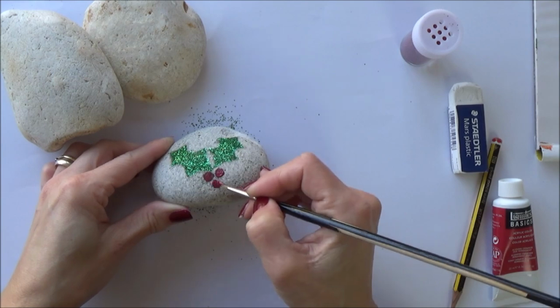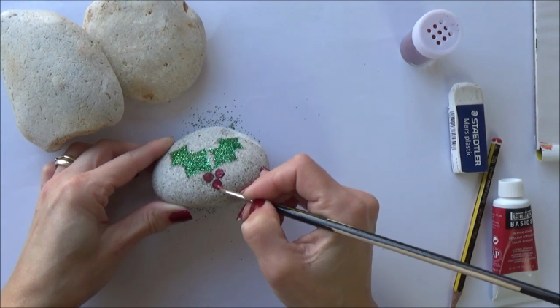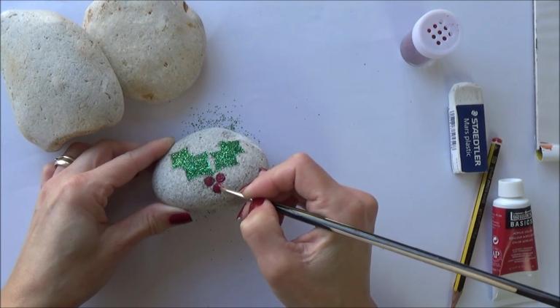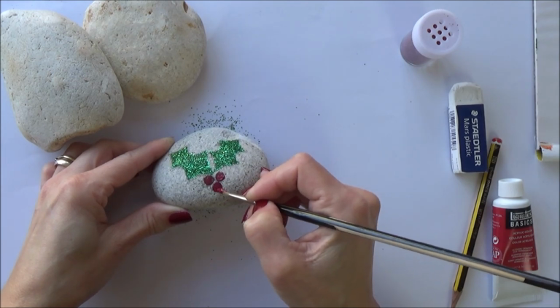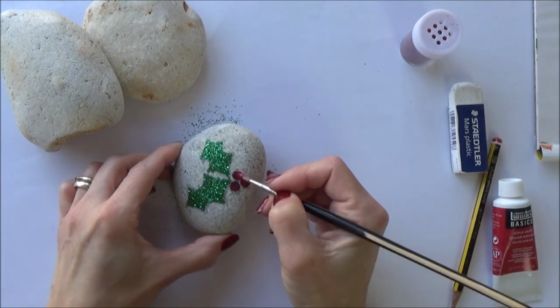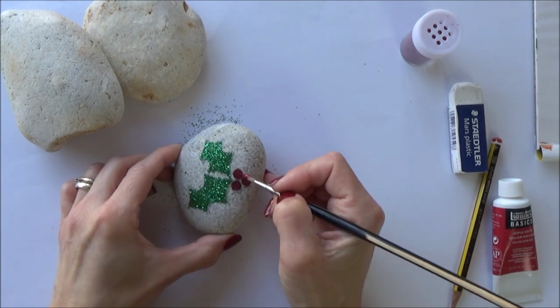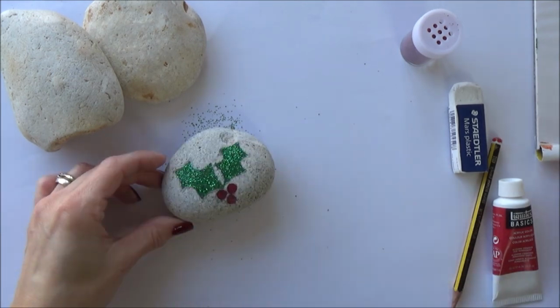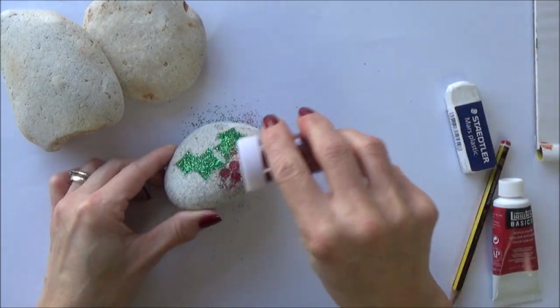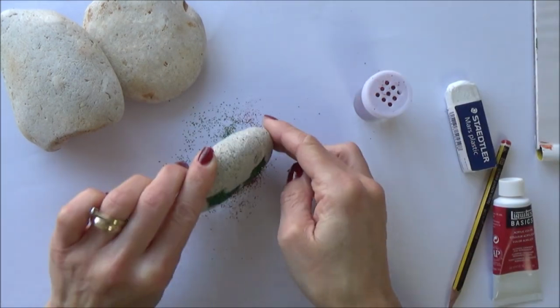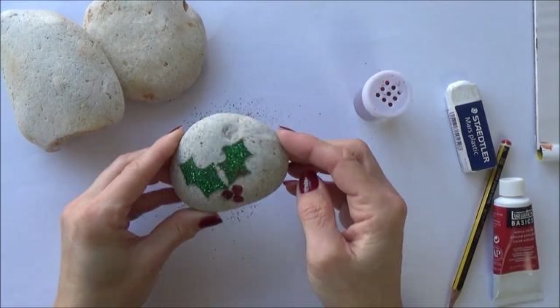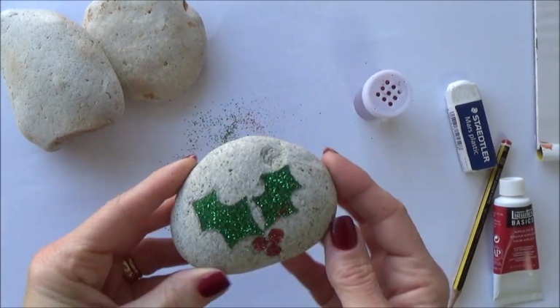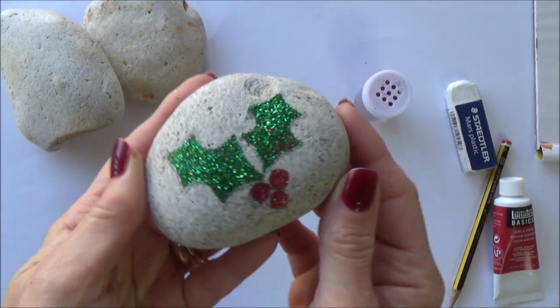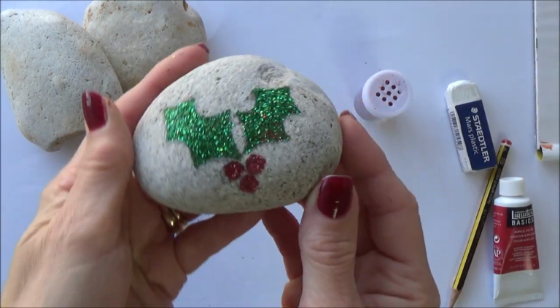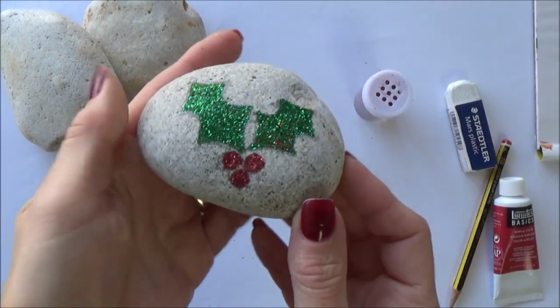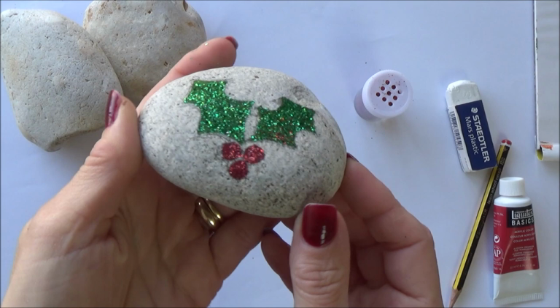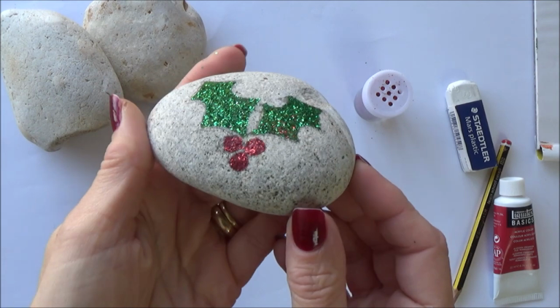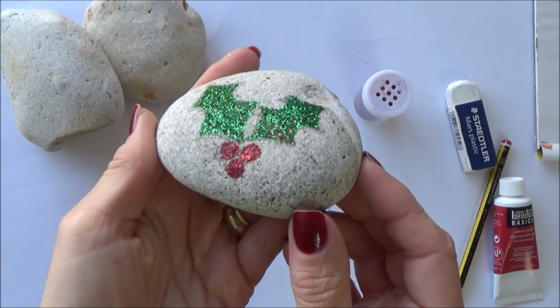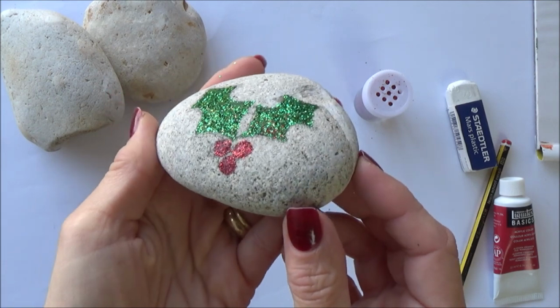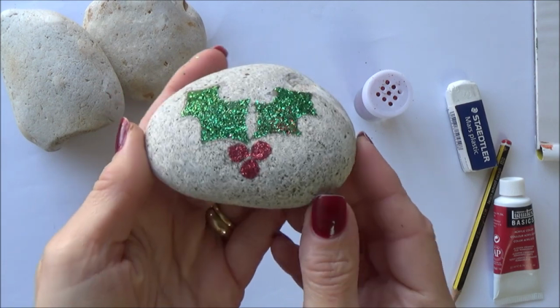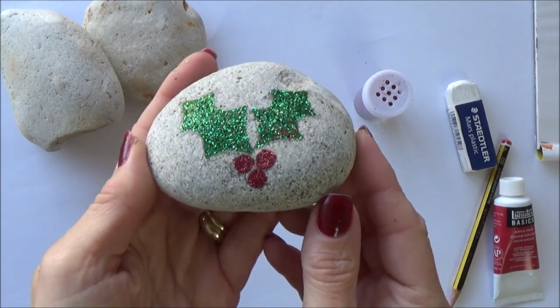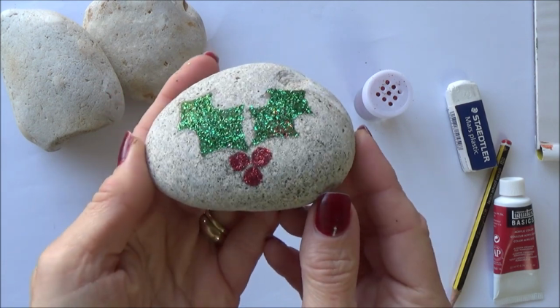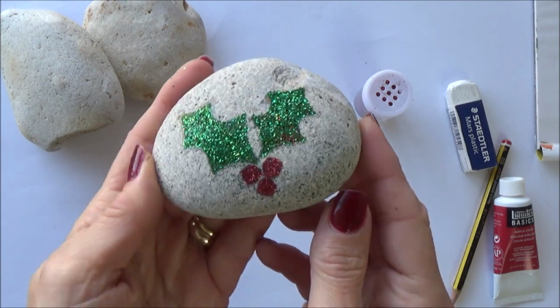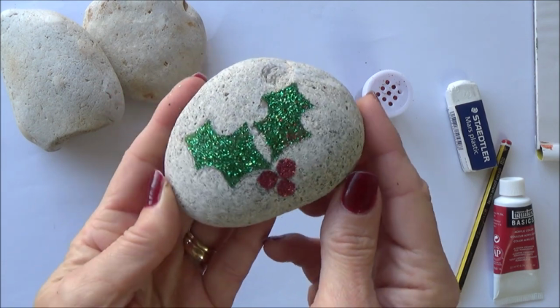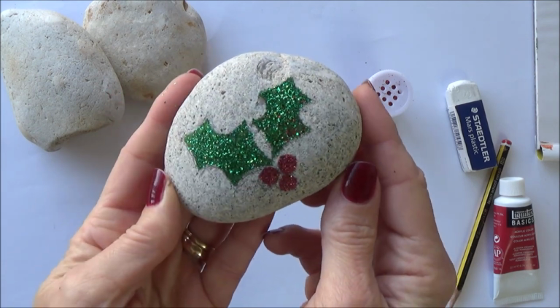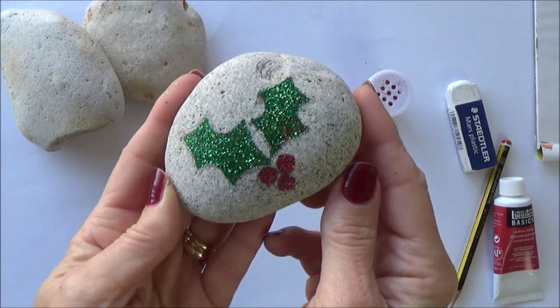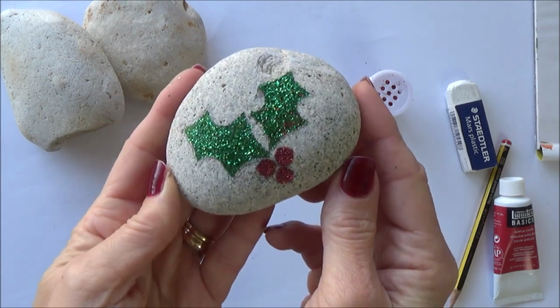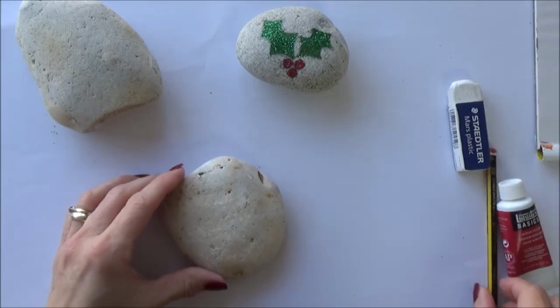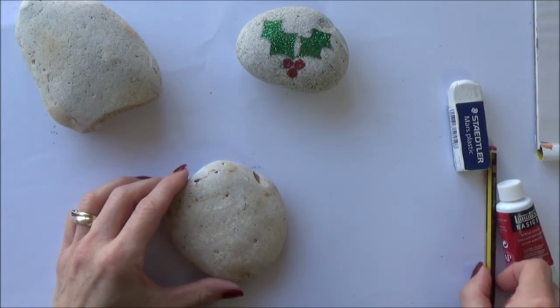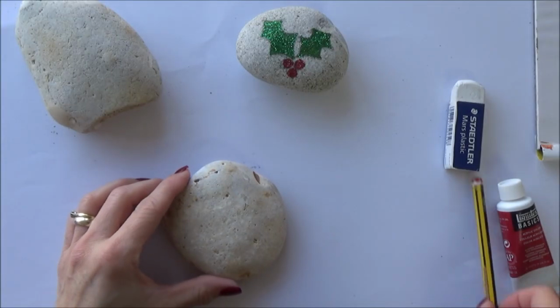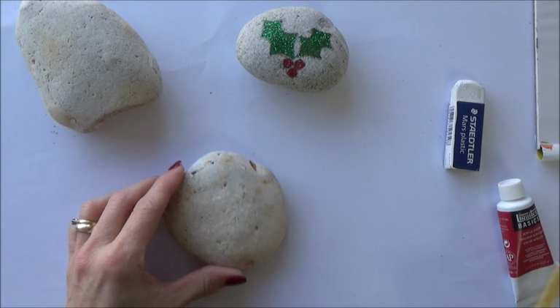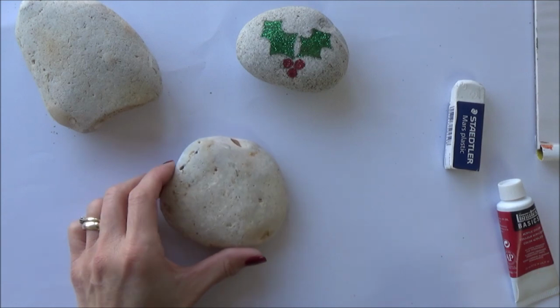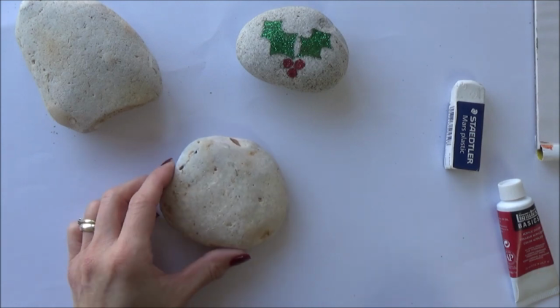Try out different things to see what works best for you. I use the same method for the holly berries, but try to shake the red glitter away from the green leaves to prevent the colors mixing together, or wait for the leaves to dry before adding the red.